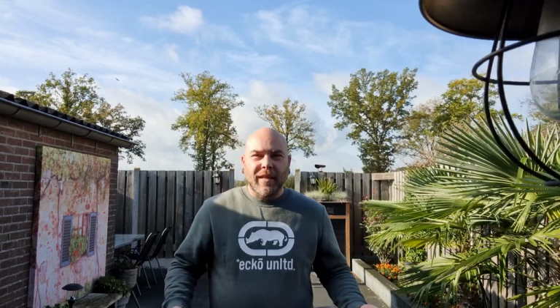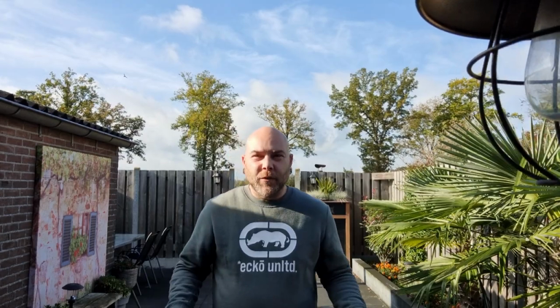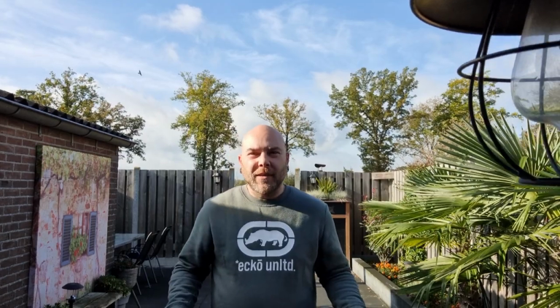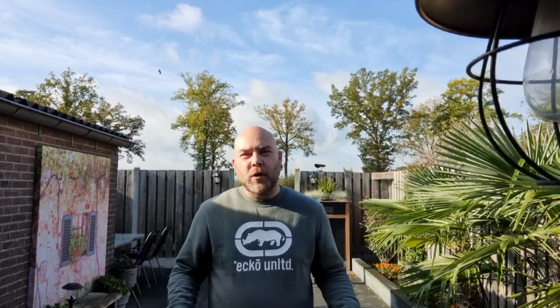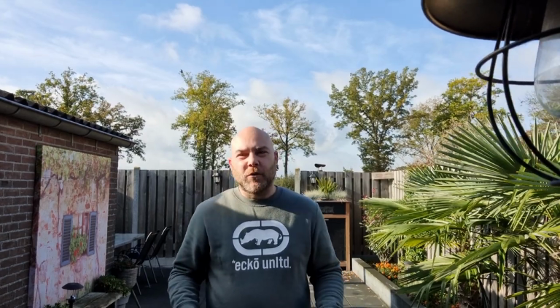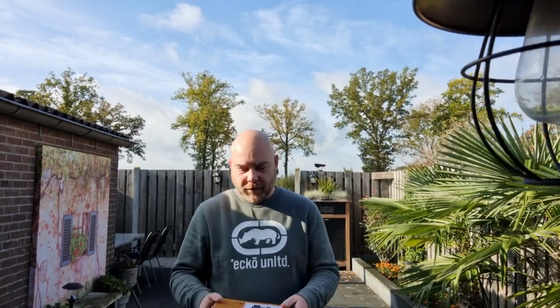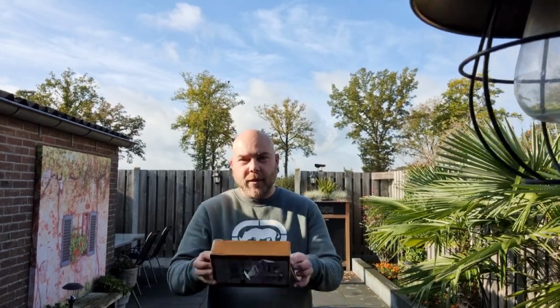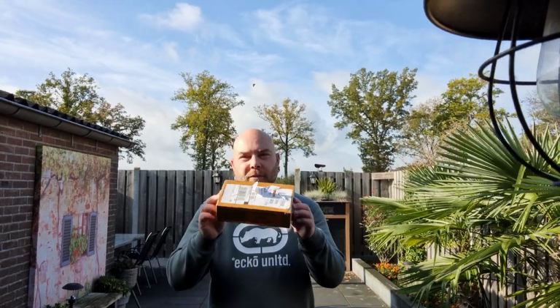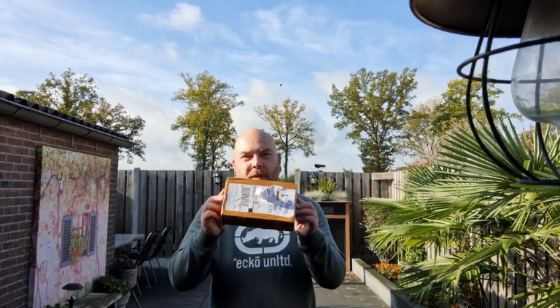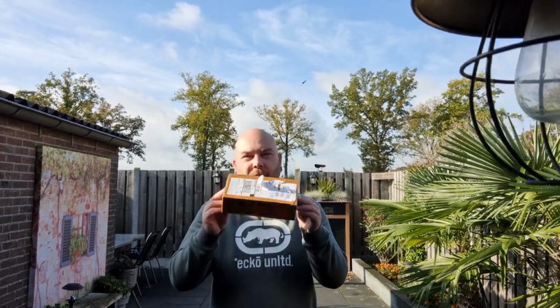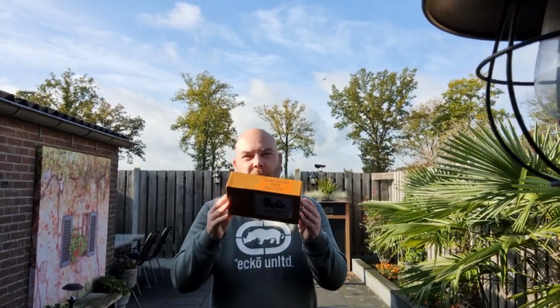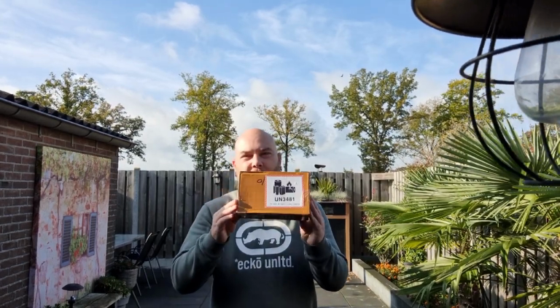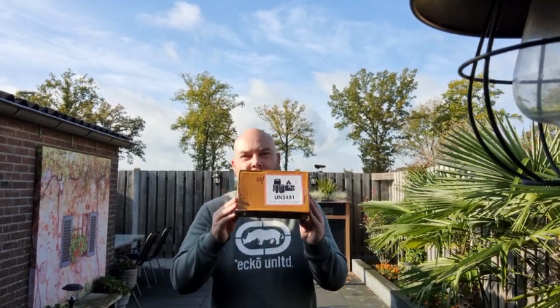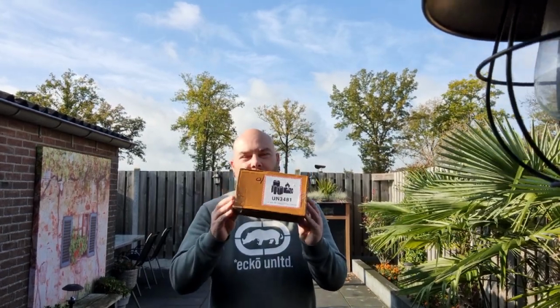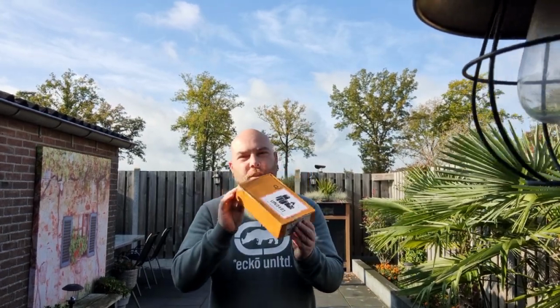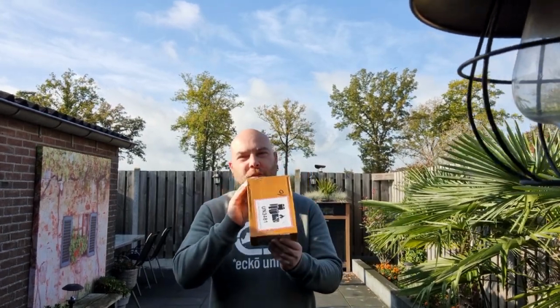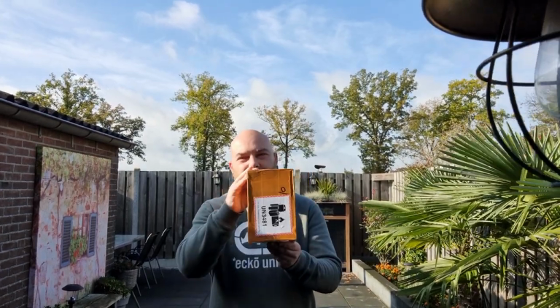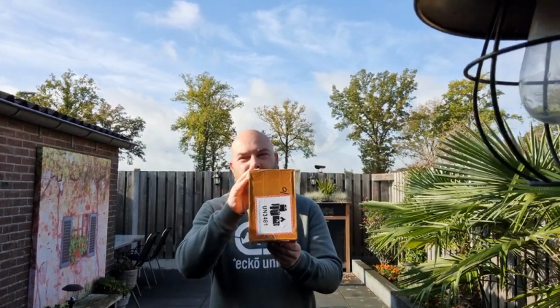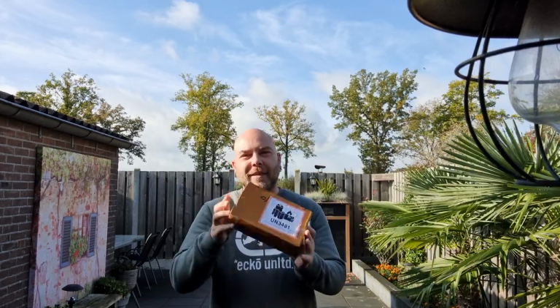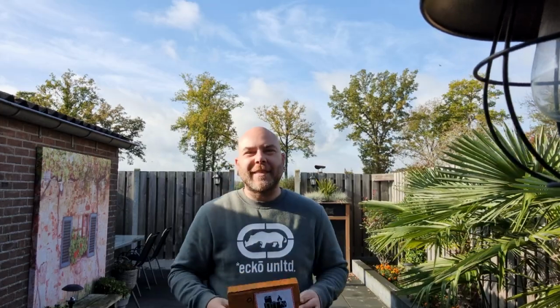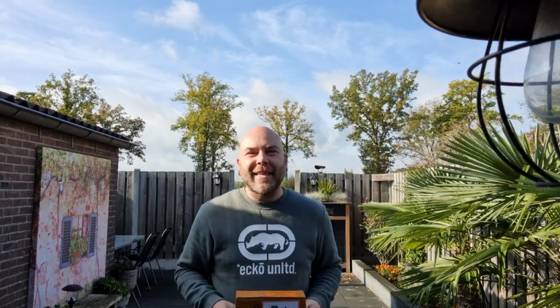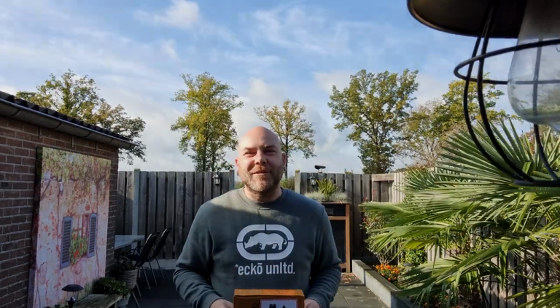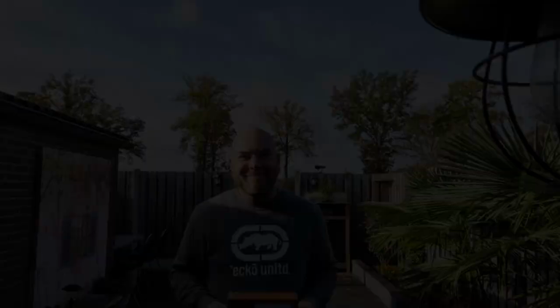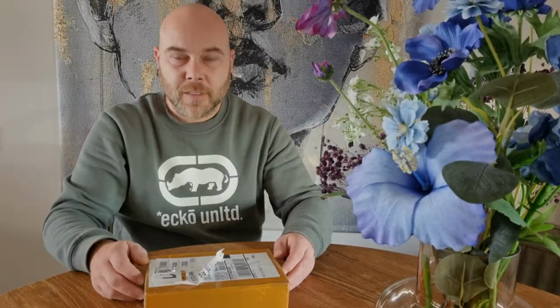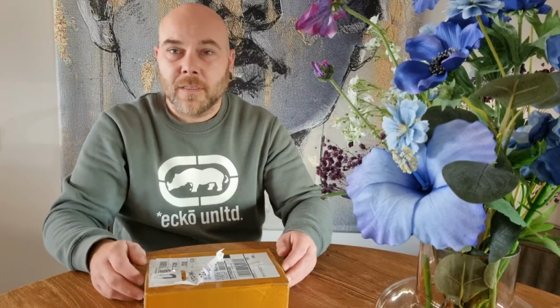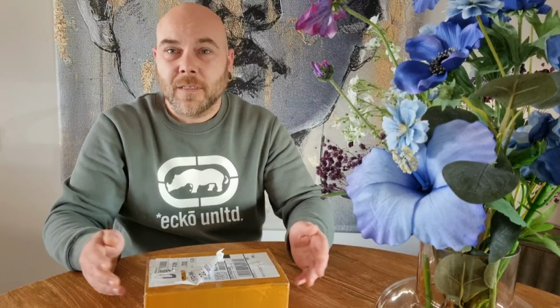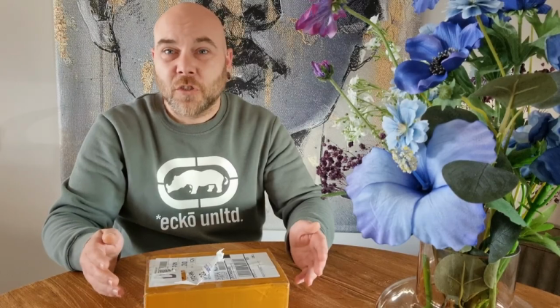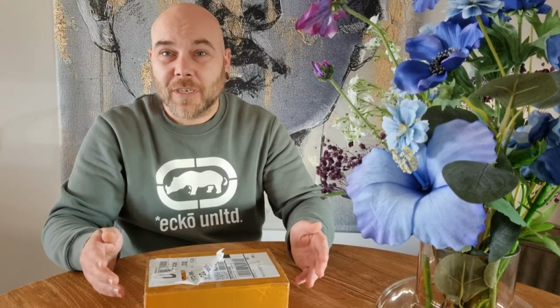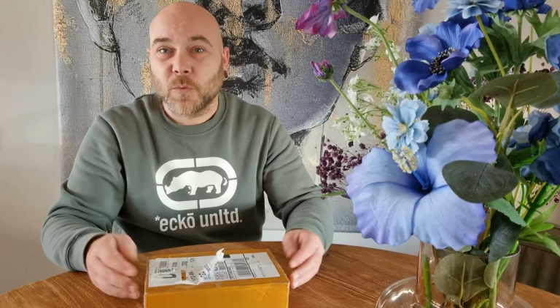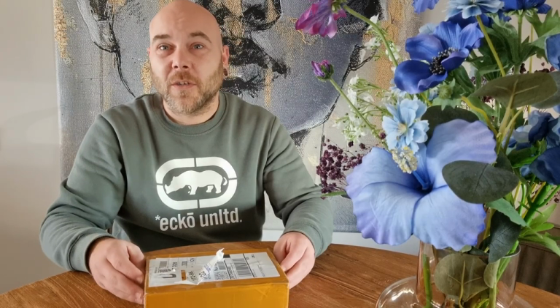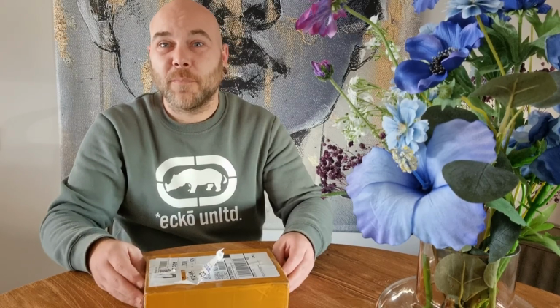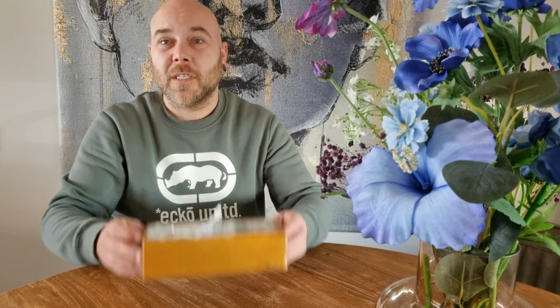Hello everyone, welcome to a new video. We've got a new box in the mail, so stay tuned and check it out. Let's see what's all in the box.